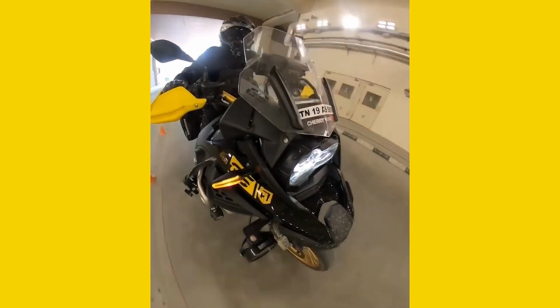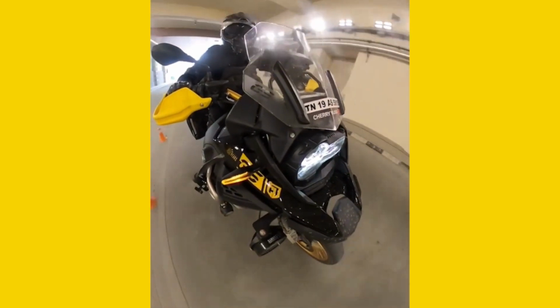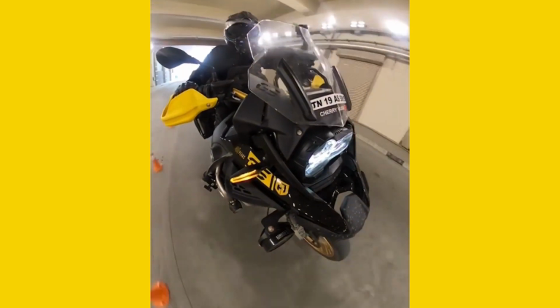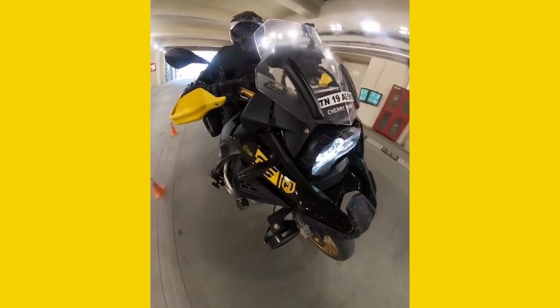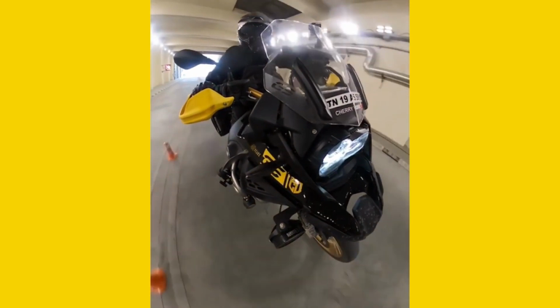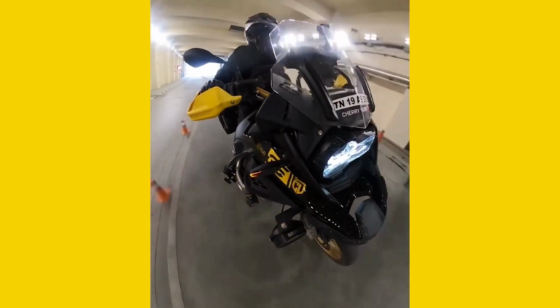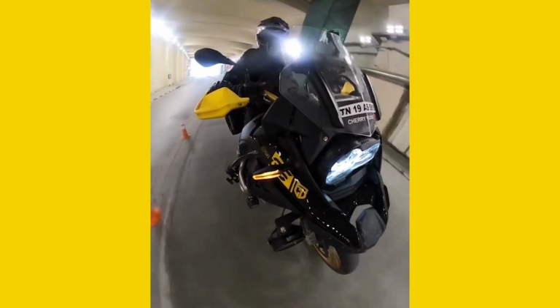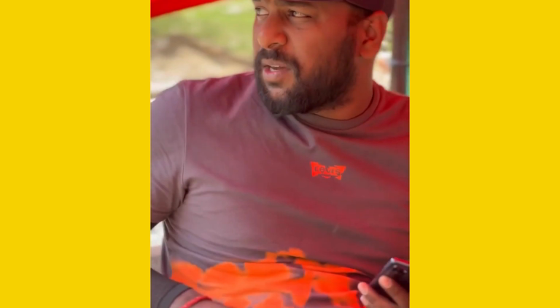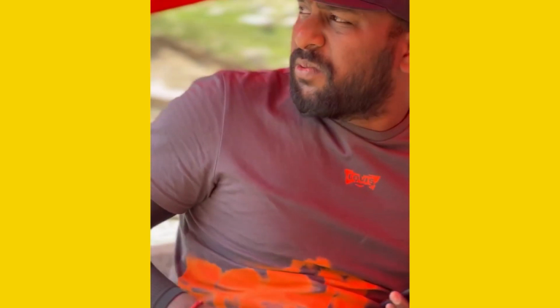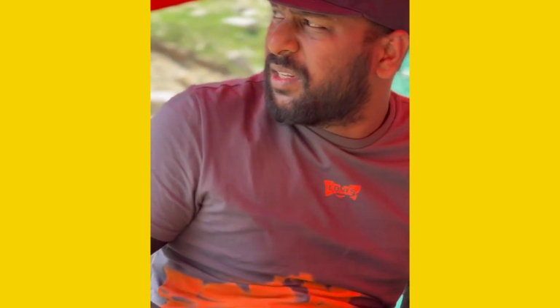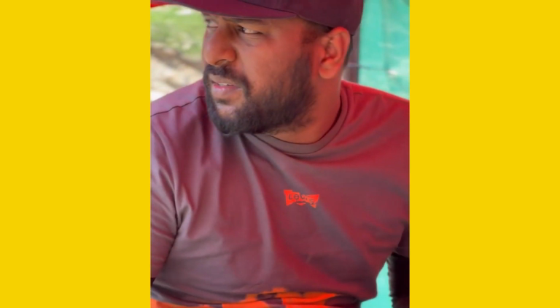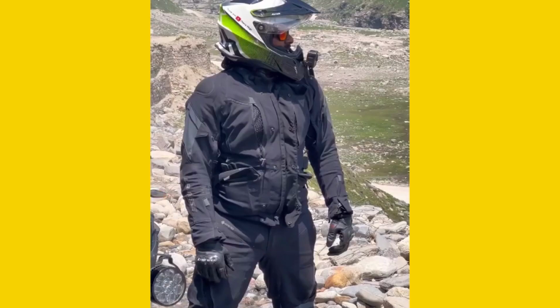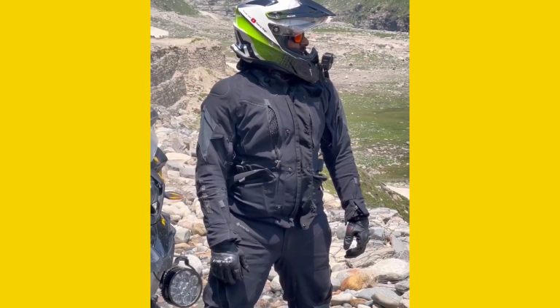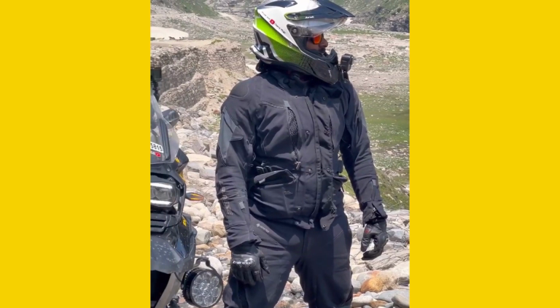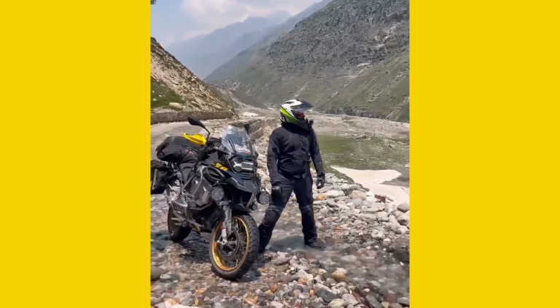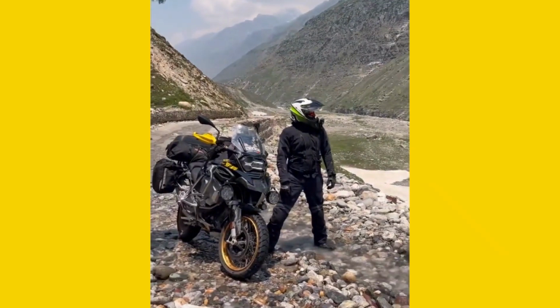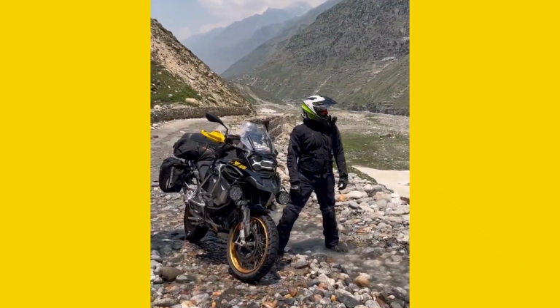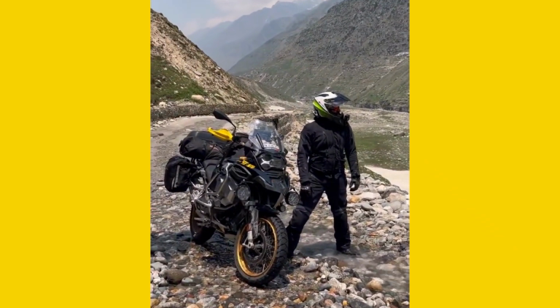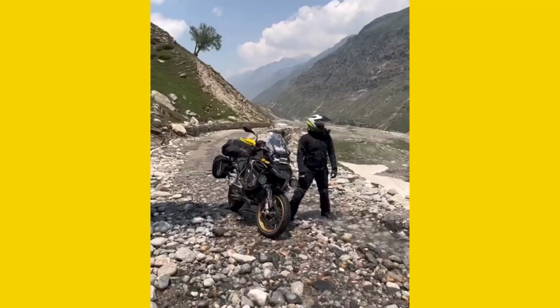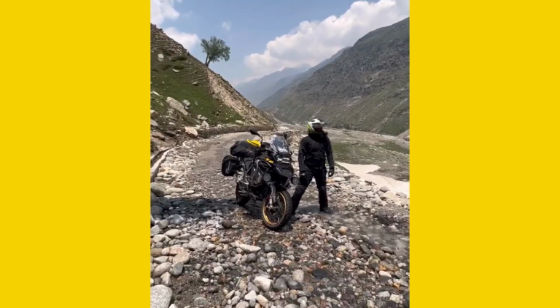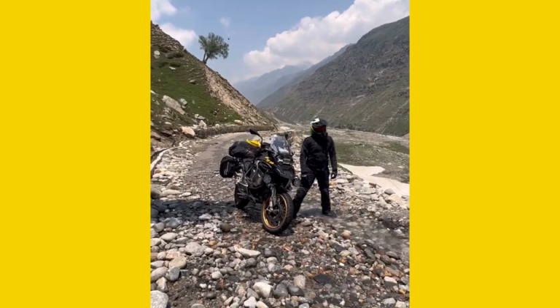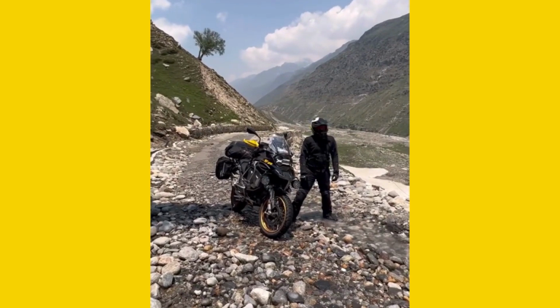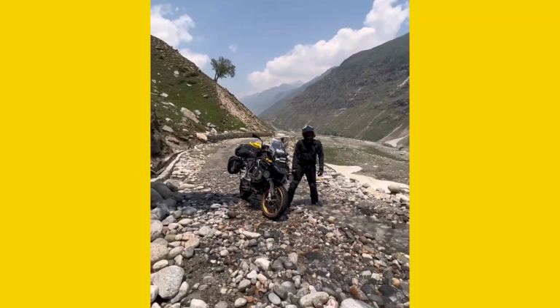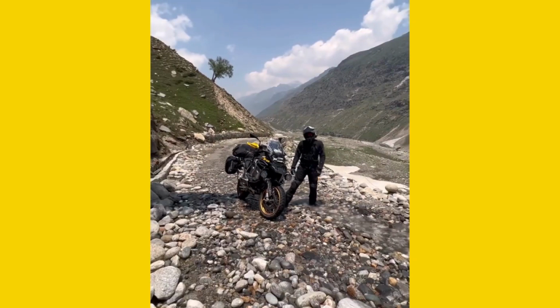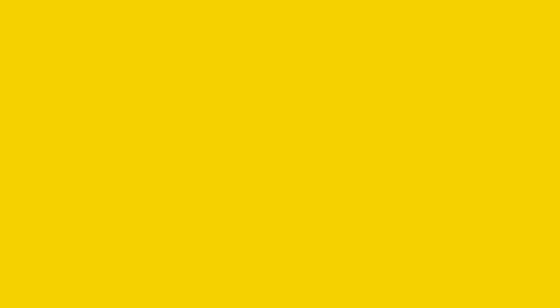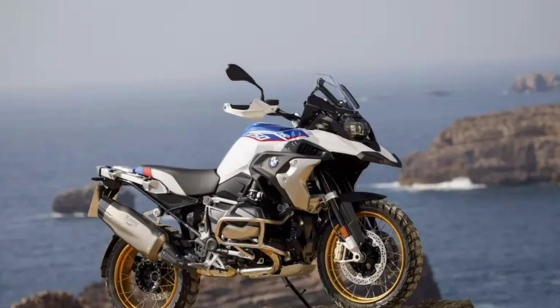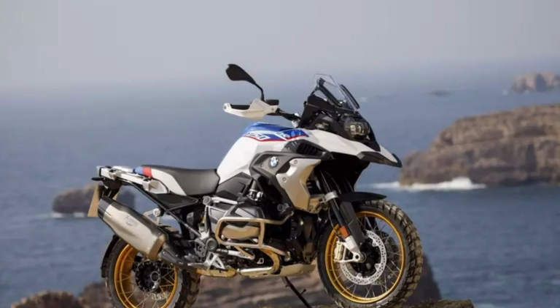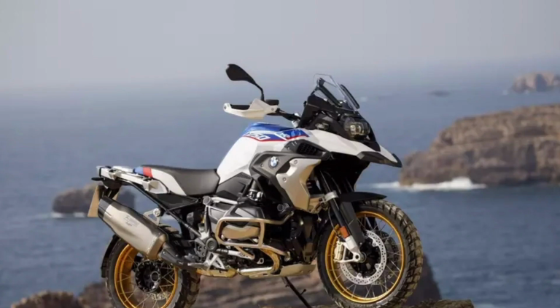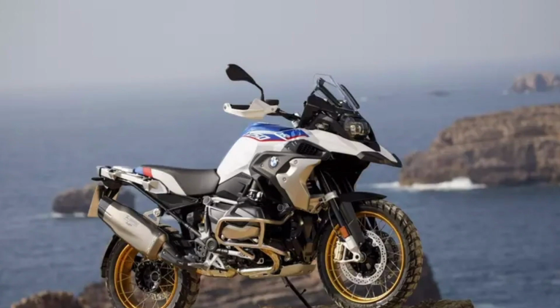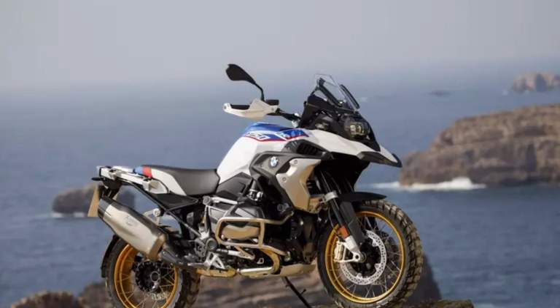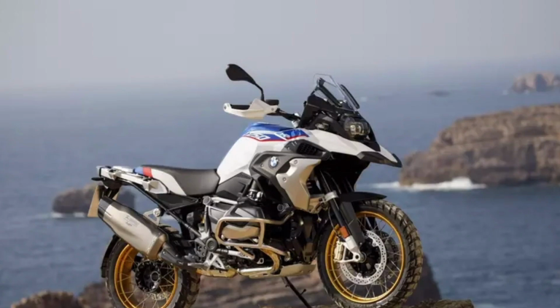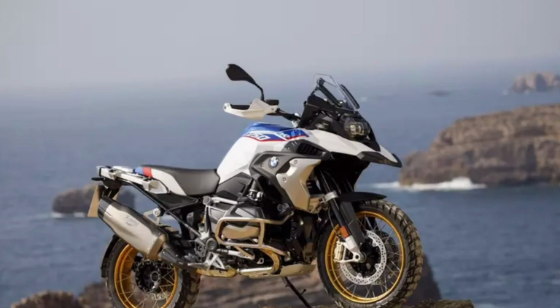This bike is a tourer bike — a very famous bike. It has a twin-cylinder liquid-cooled engine with 157 horsepower.